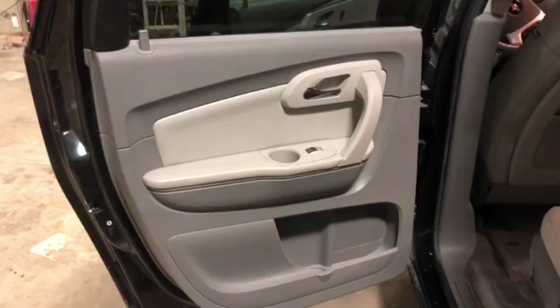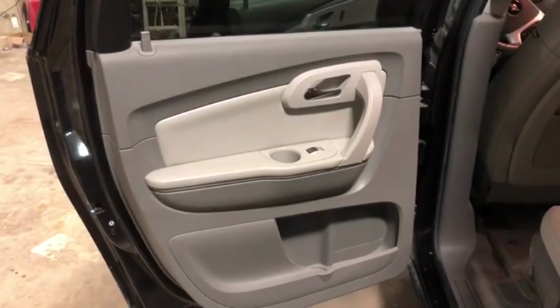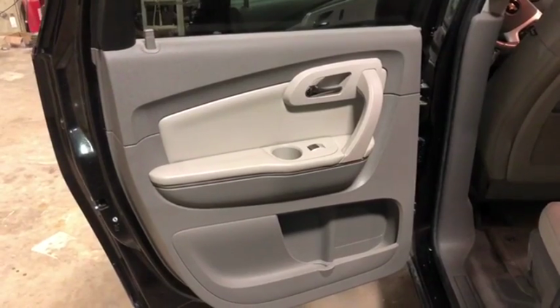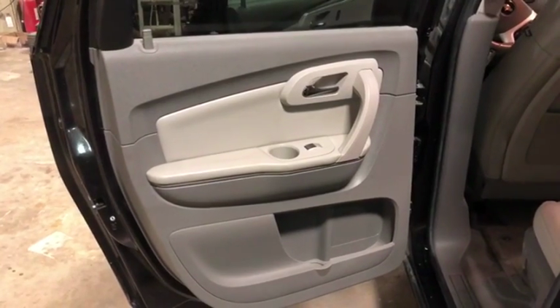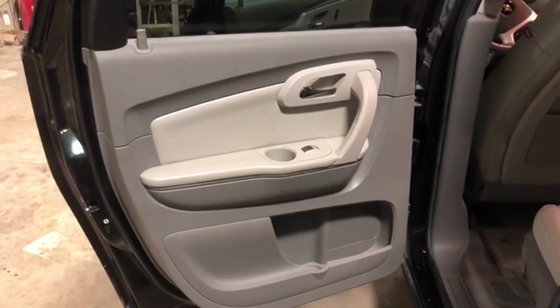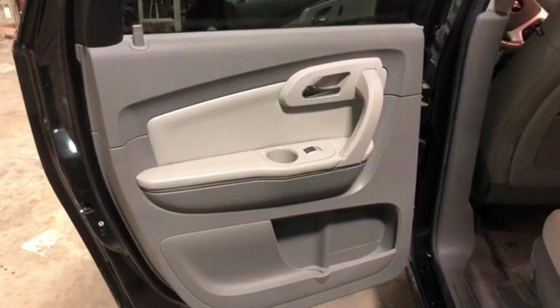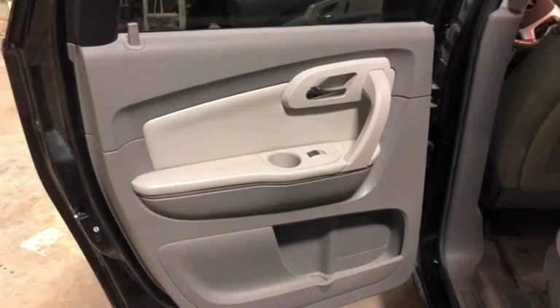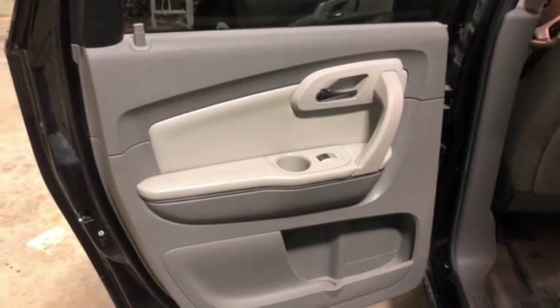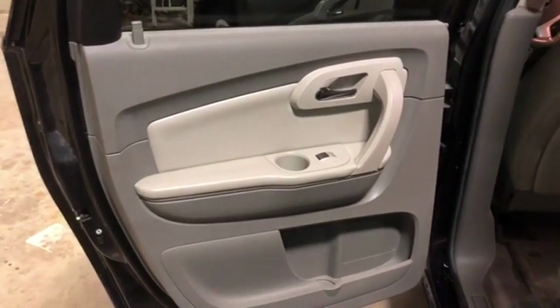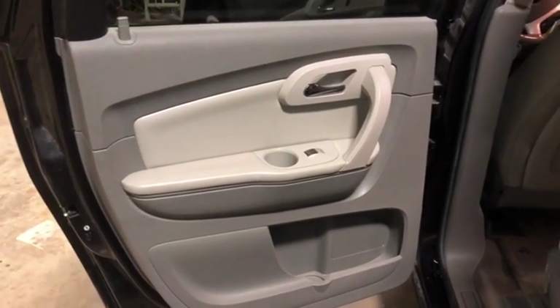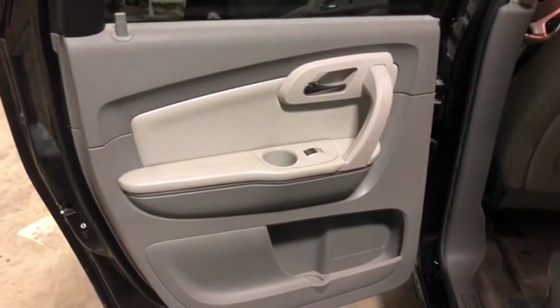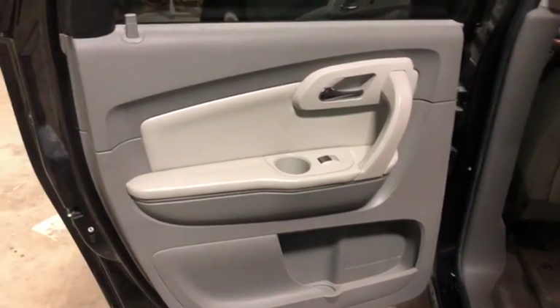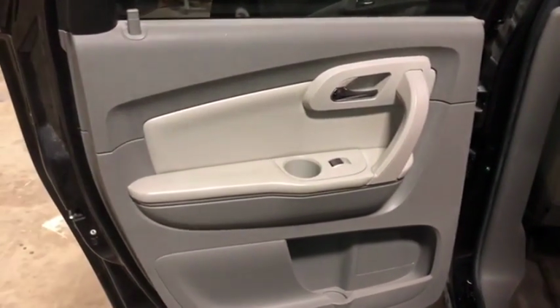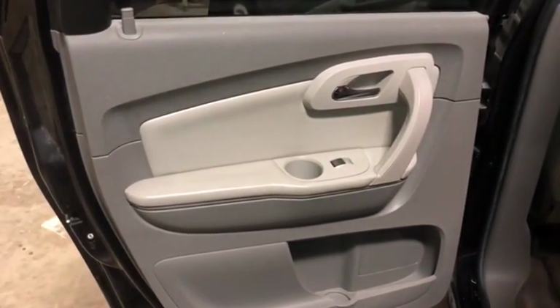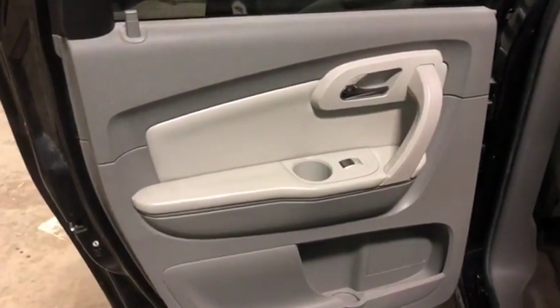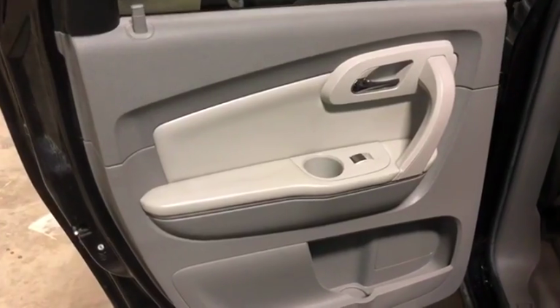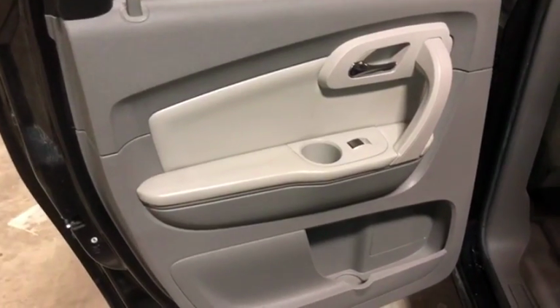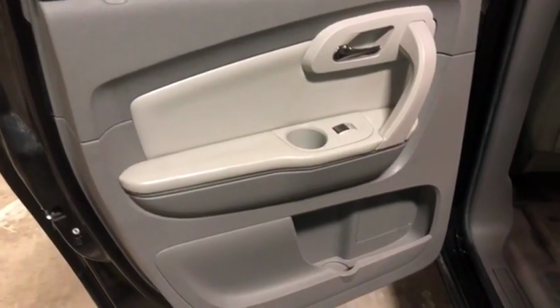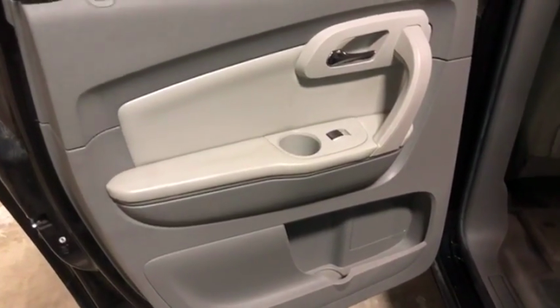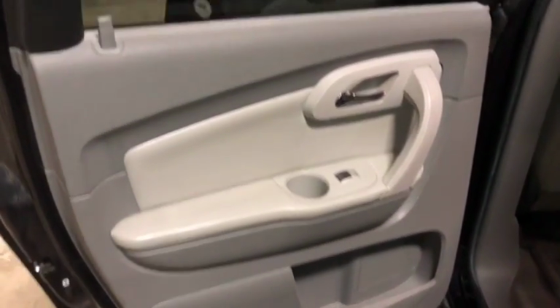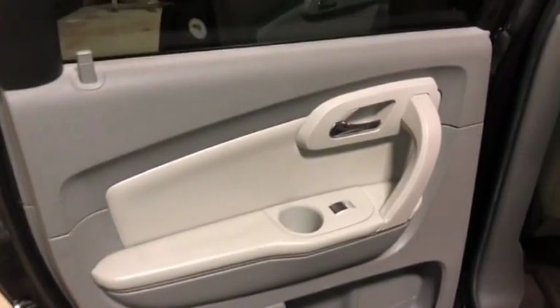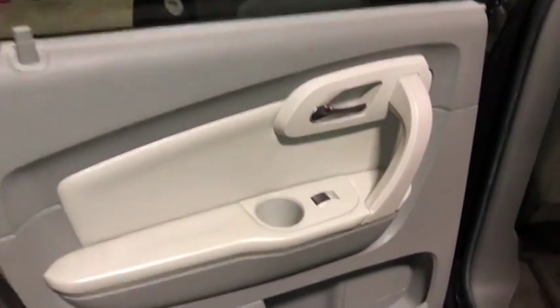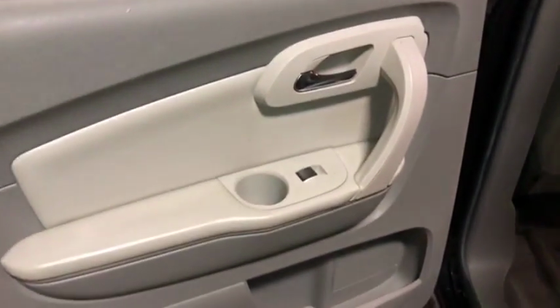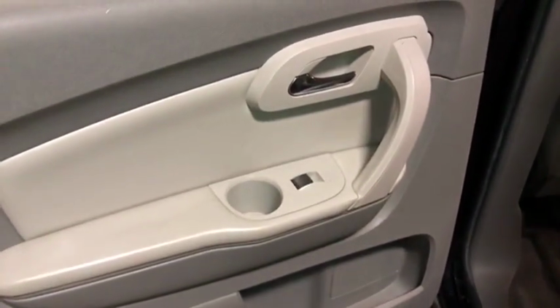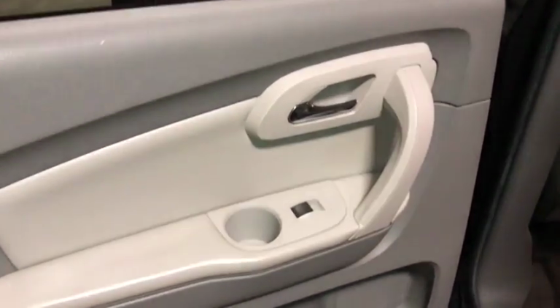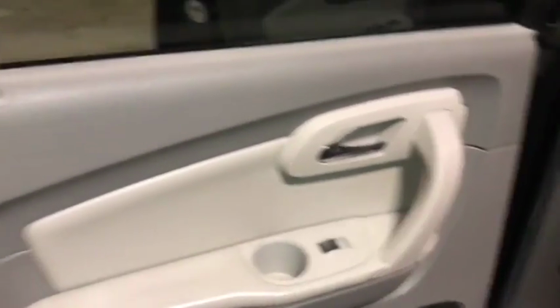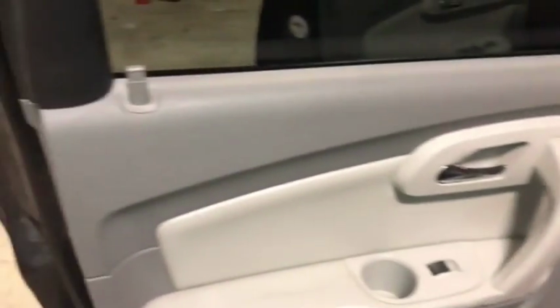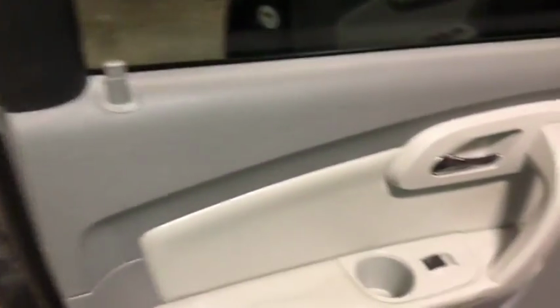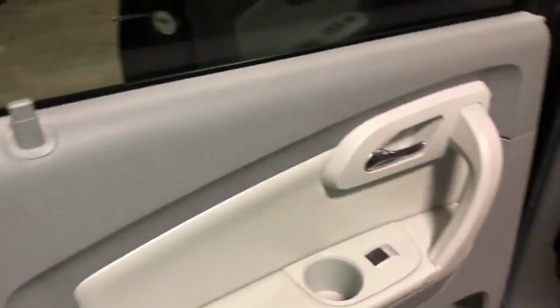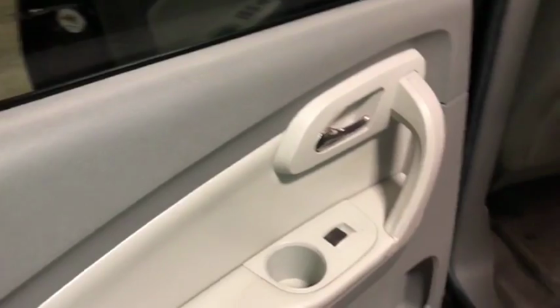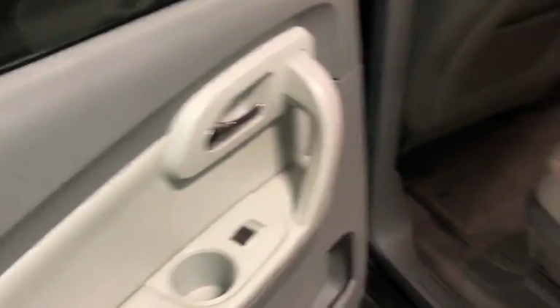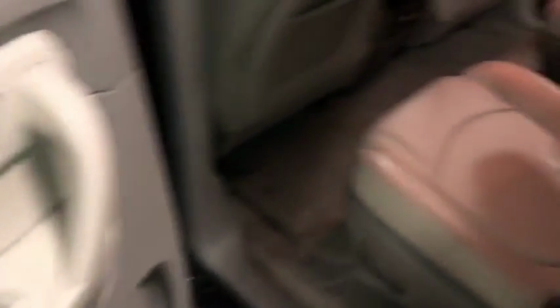I'm going to do the interior walk-around video on this 2011 Chevy Traverse LT. This is the driver's side rear door panel. You can see it has power windows and power locks. Pretty nice door panel there.